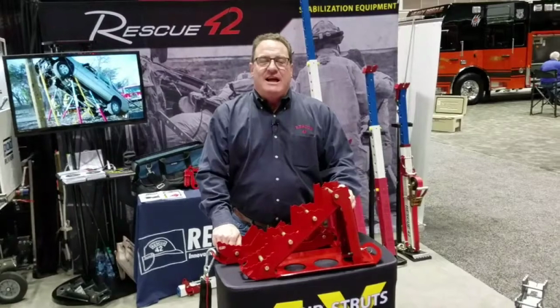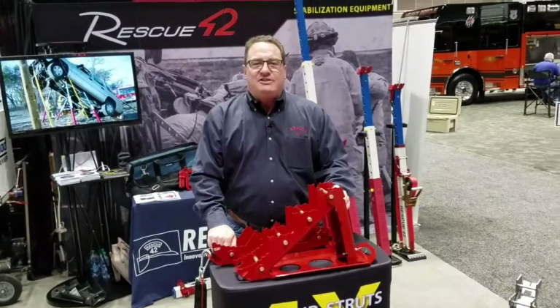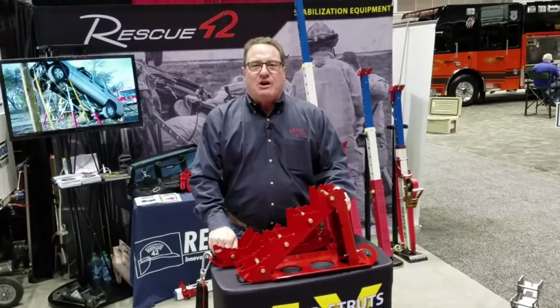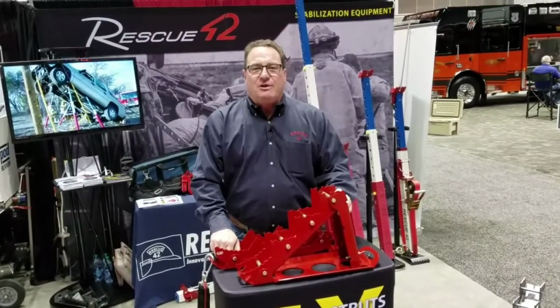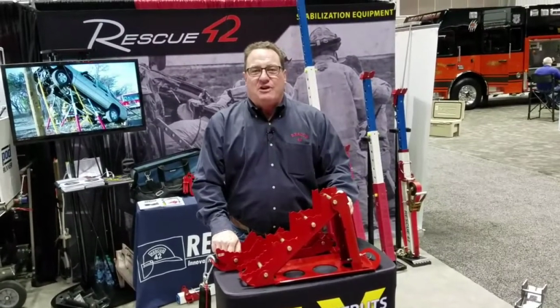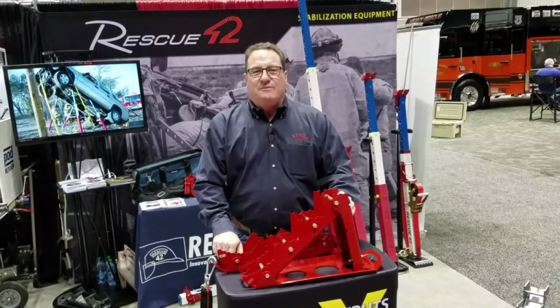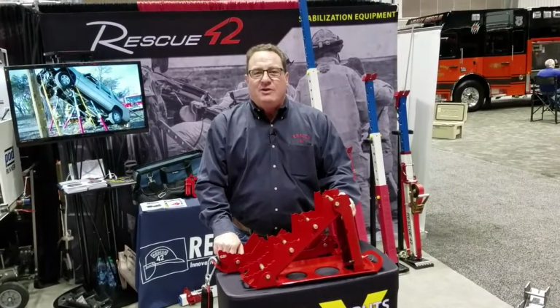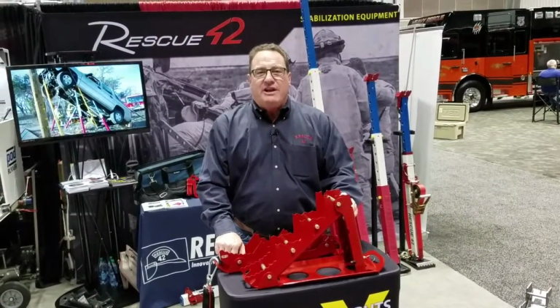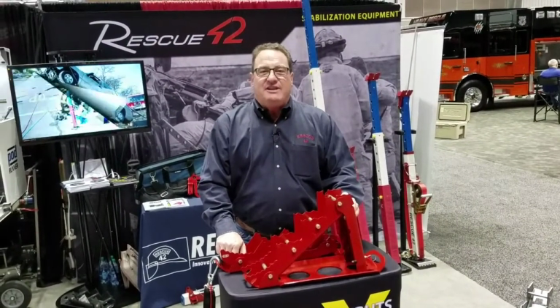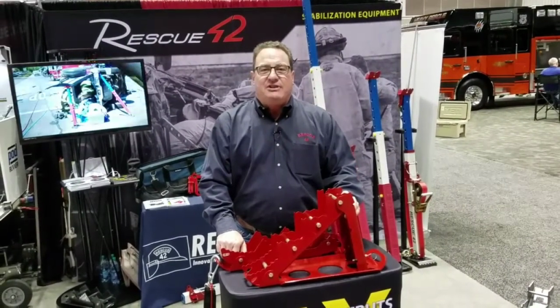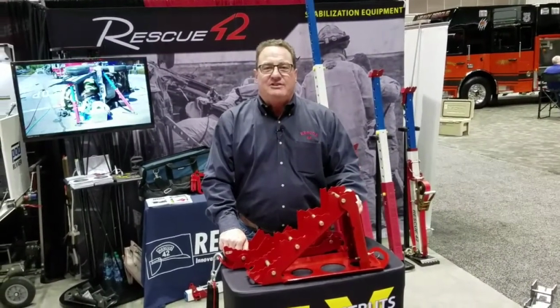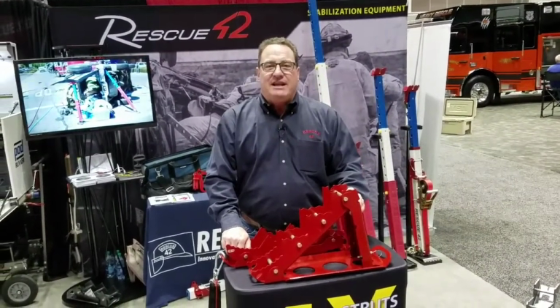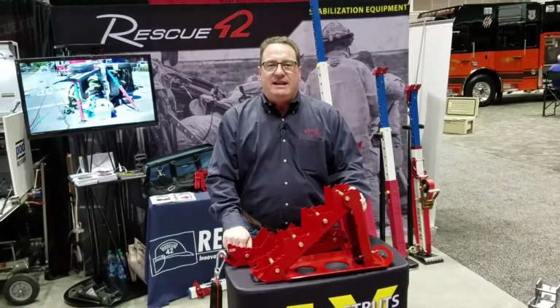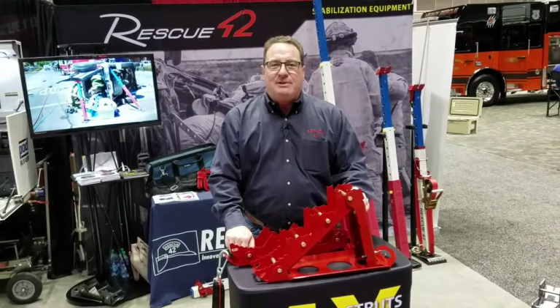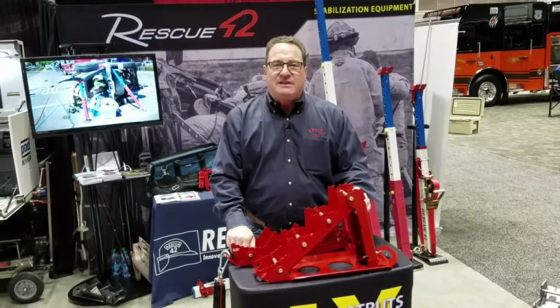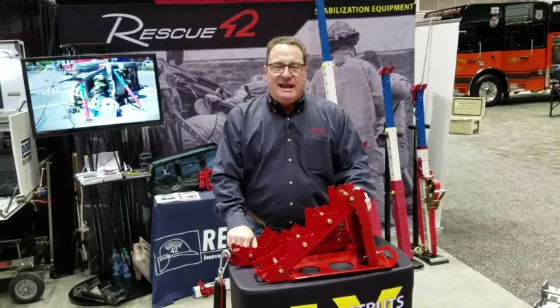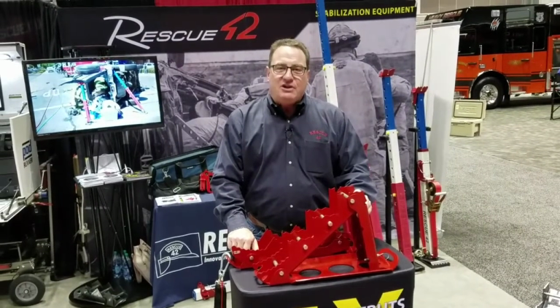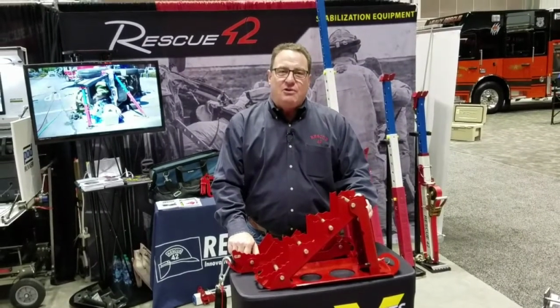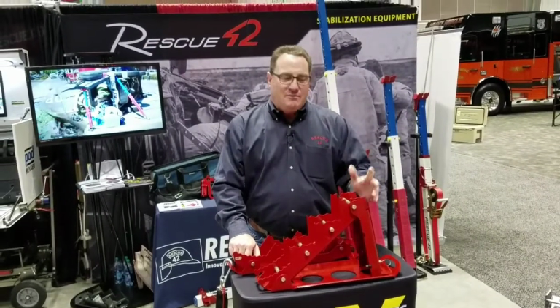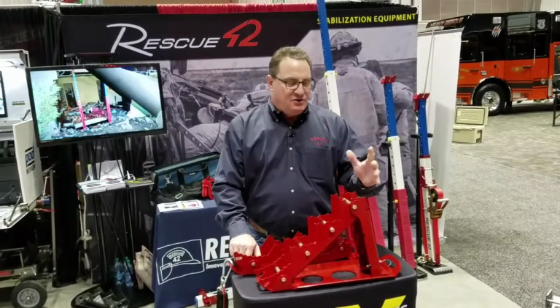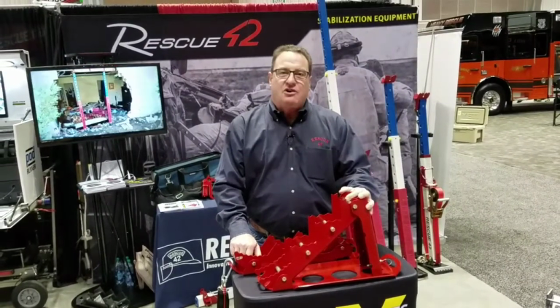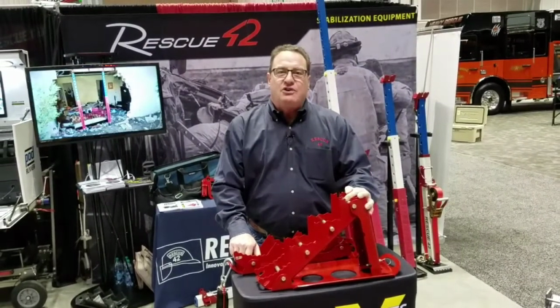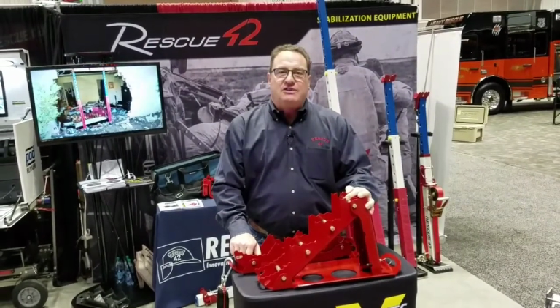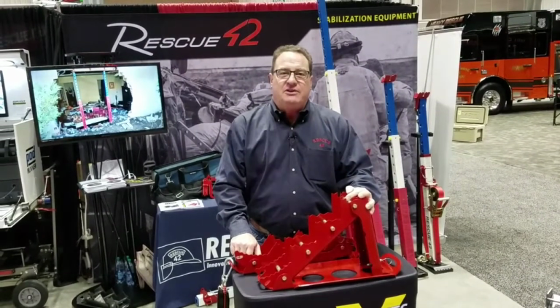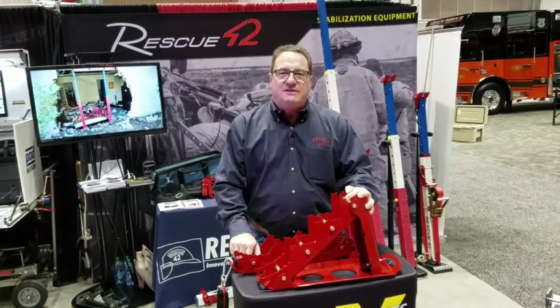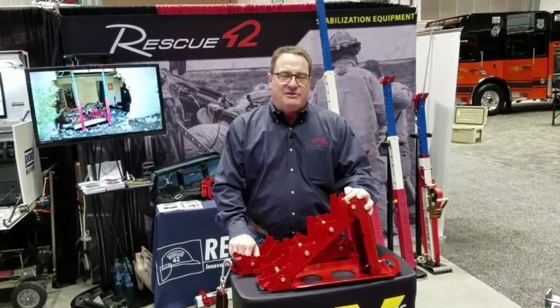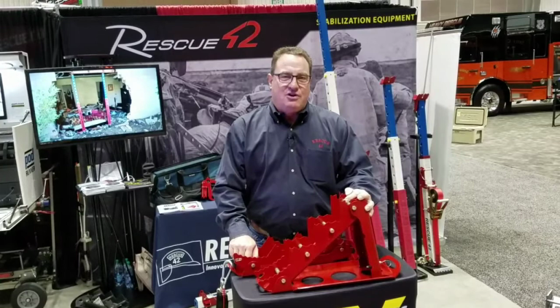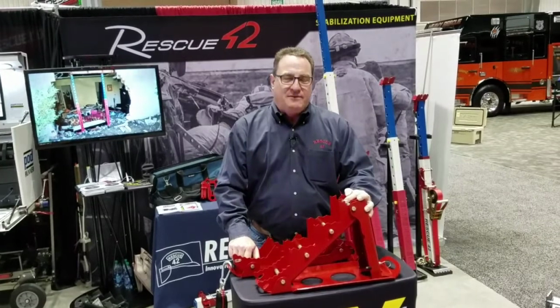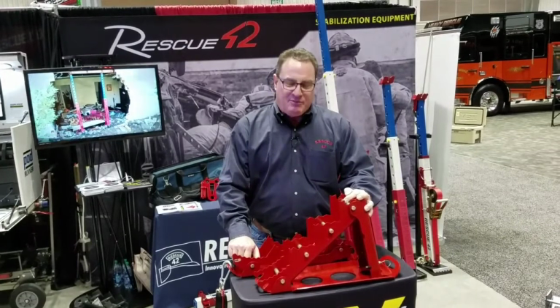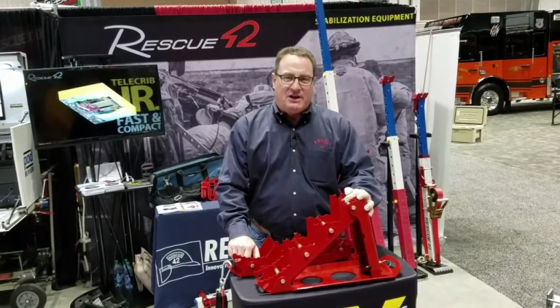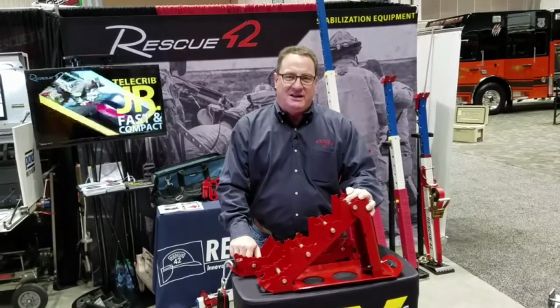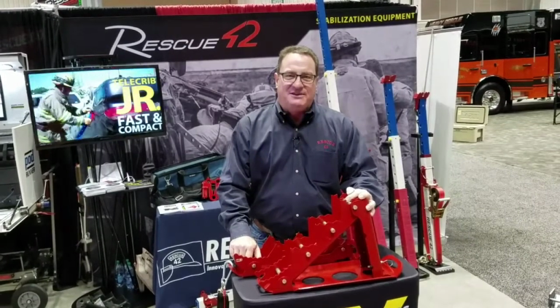Hi, this is Tim O'Connell with Rescue 42. We're here at FDIC 2017 in Indianapolis and I want to show you our new Shark Jr. that we've just introduced. Had a great show here. A lot of people very excited about this.